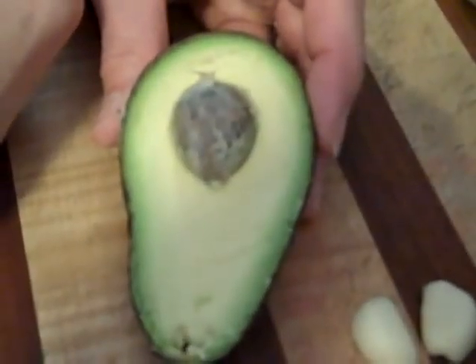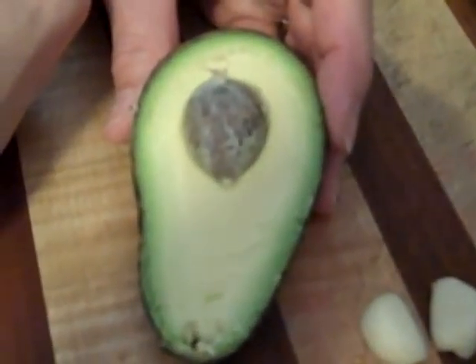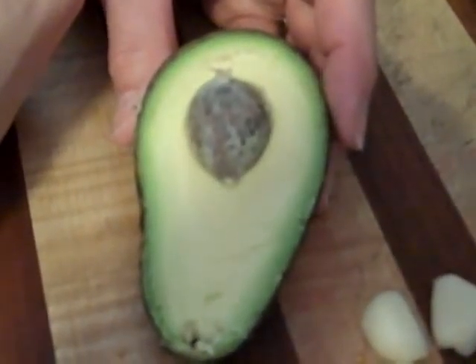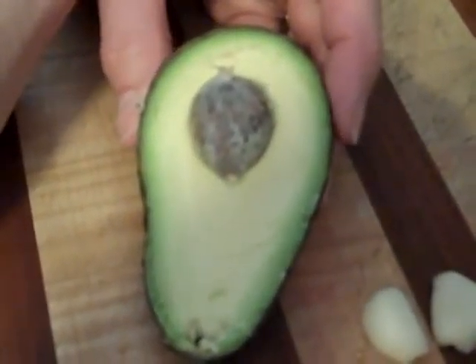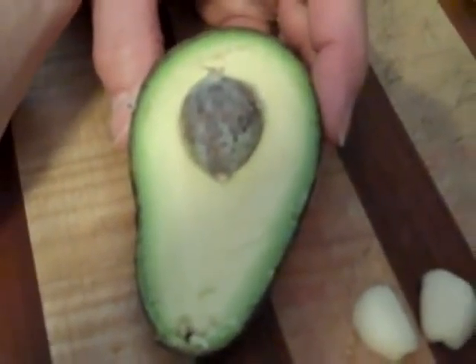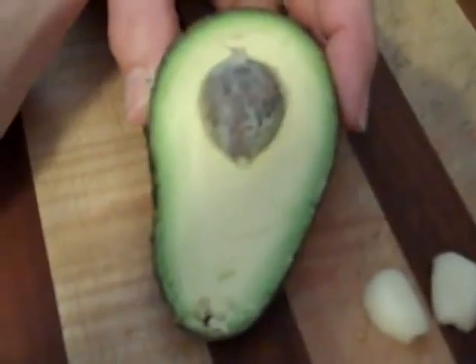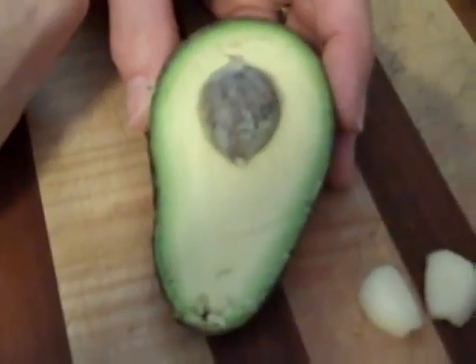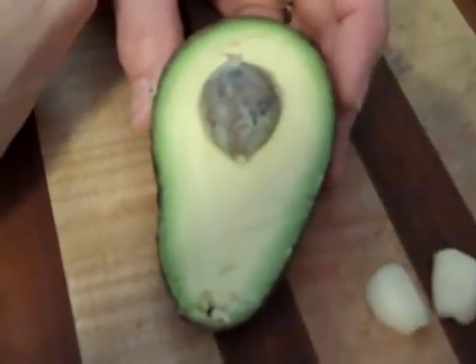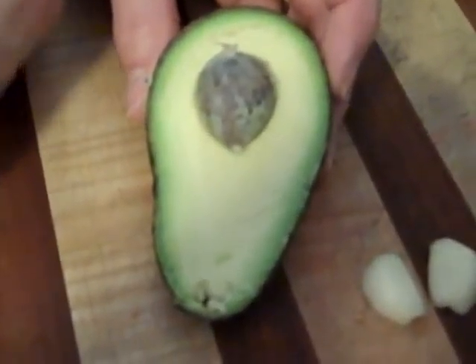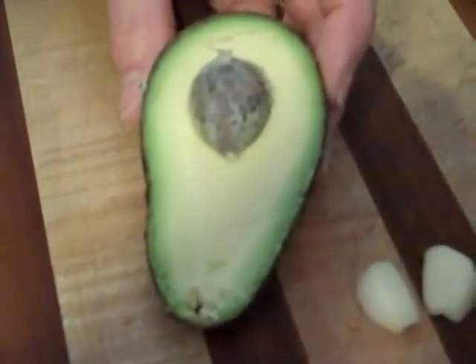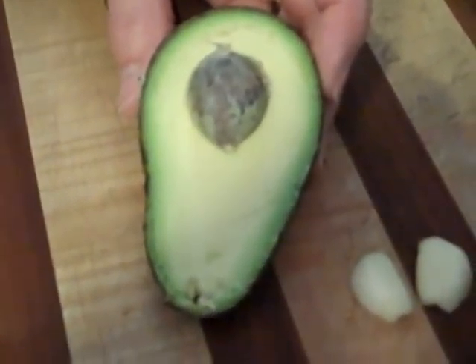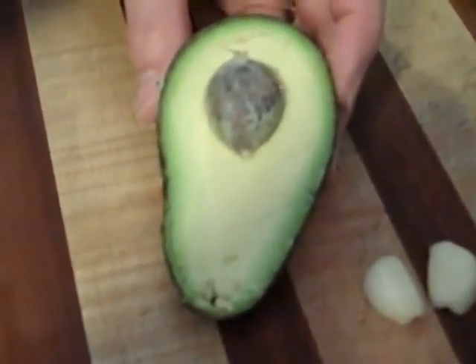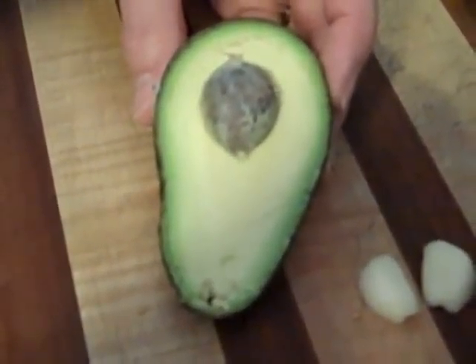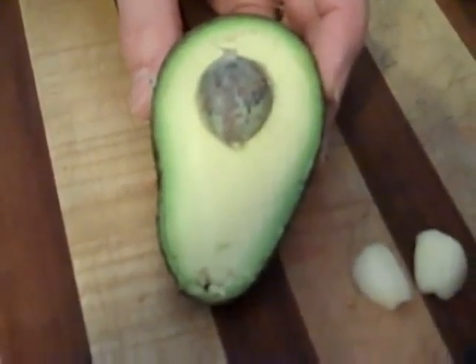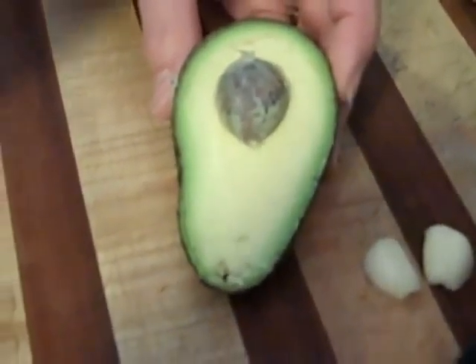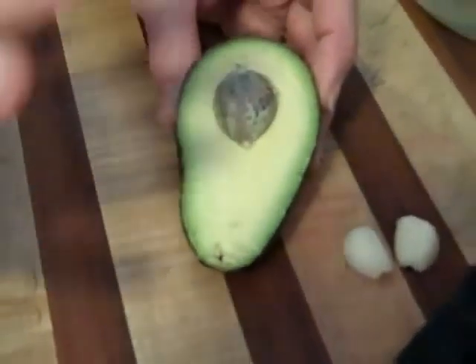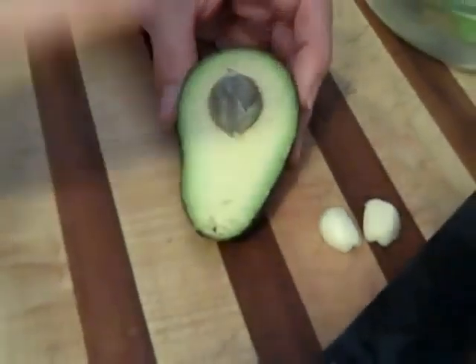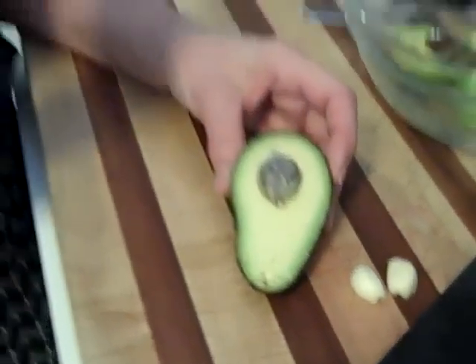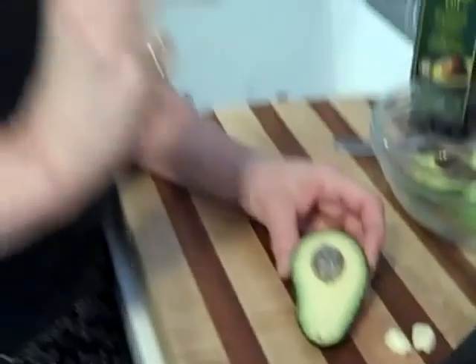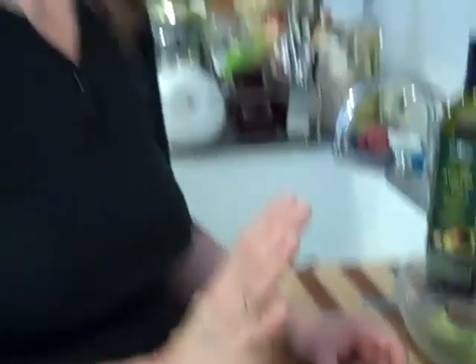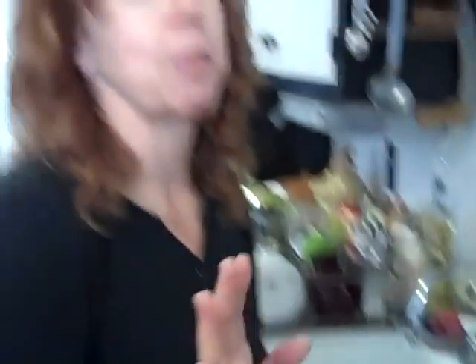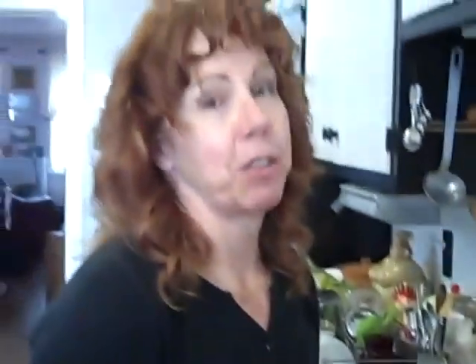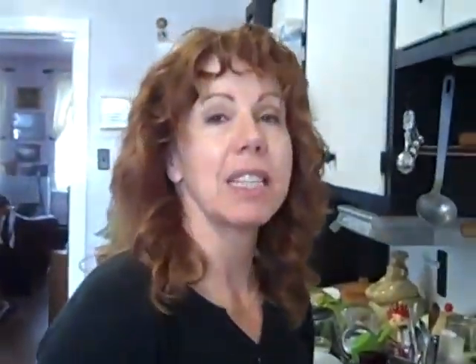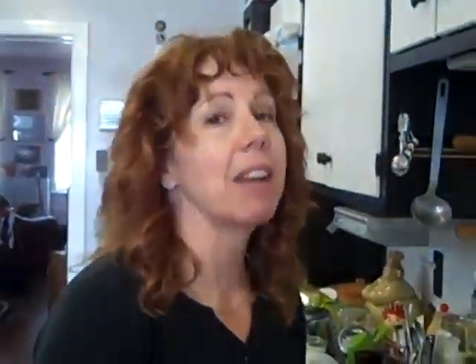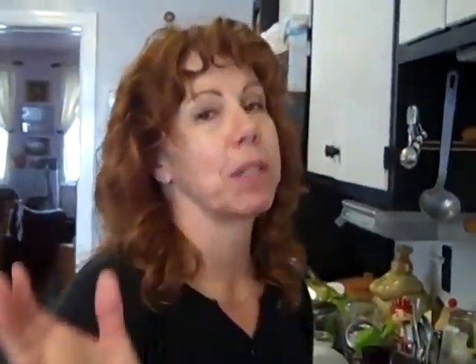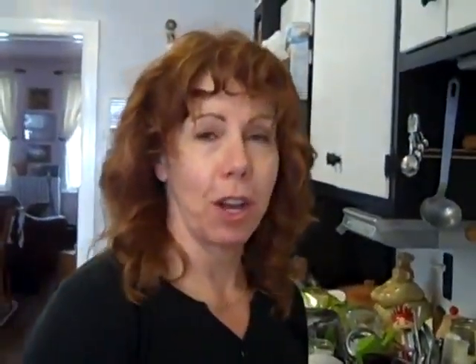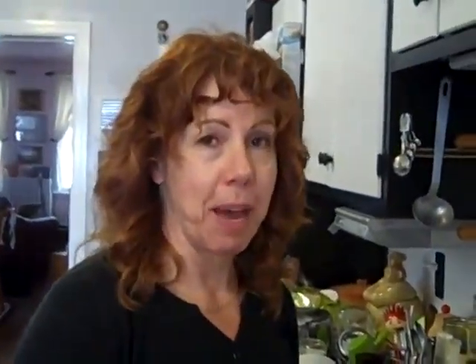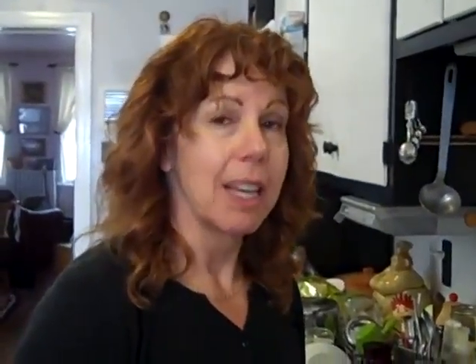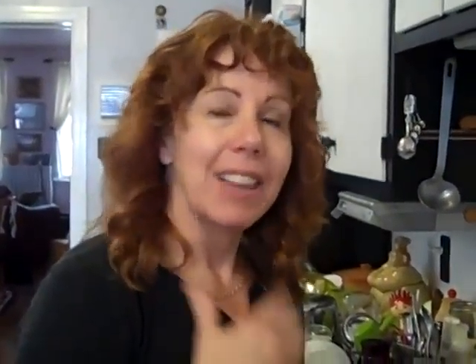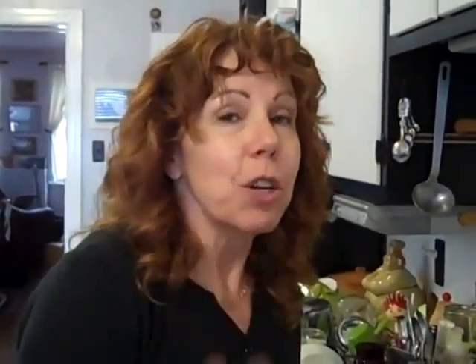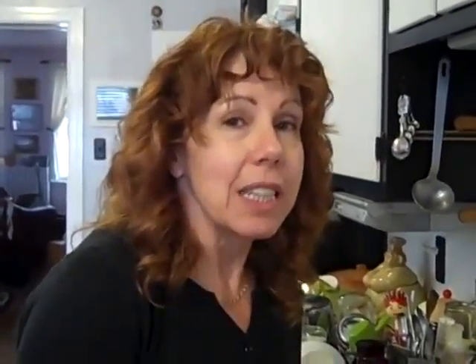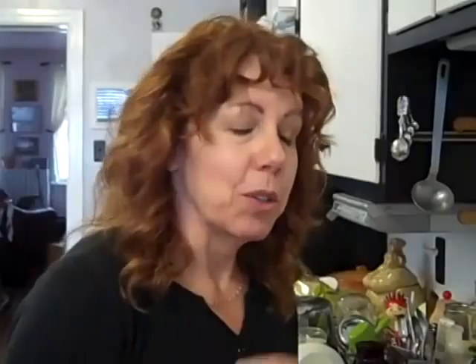You gotta love avocados. They're sexy, they're smooth, they're sensual, they're loaded with omega-3s that everyone's talking about, and they're so easy to use.